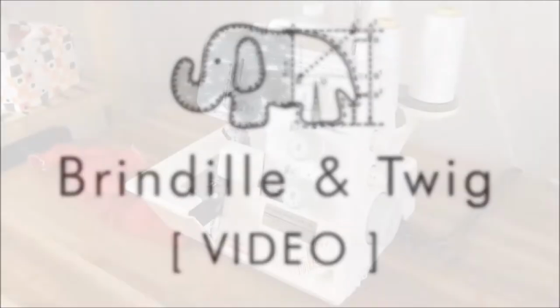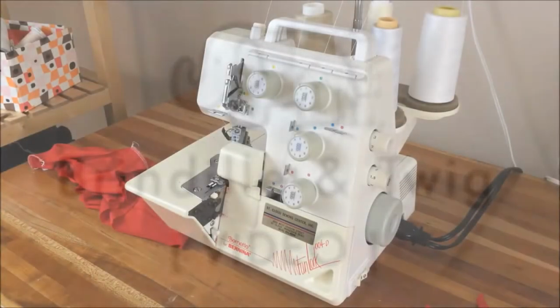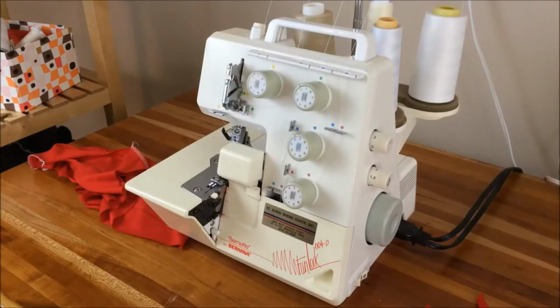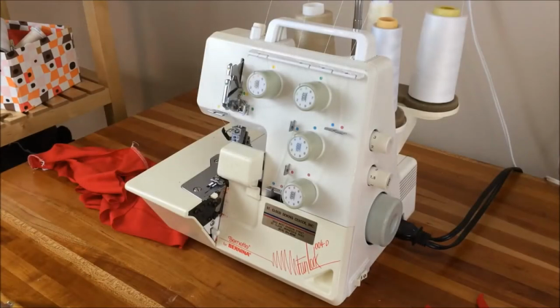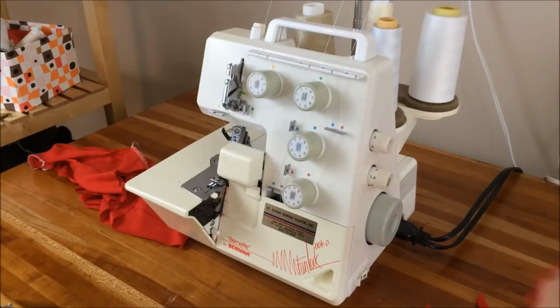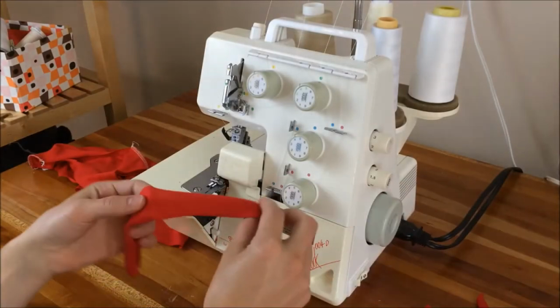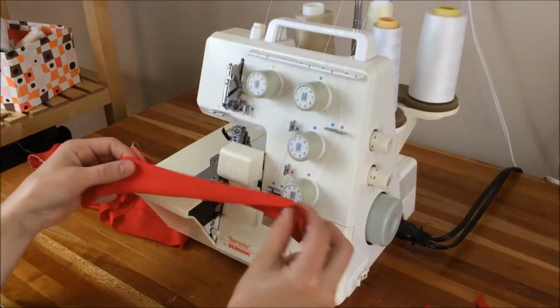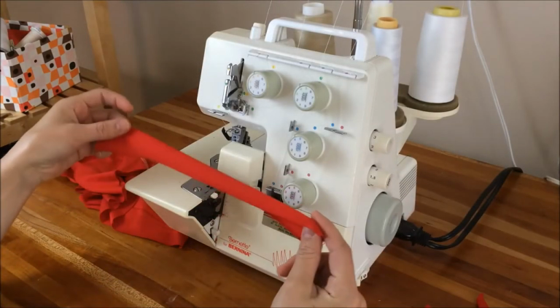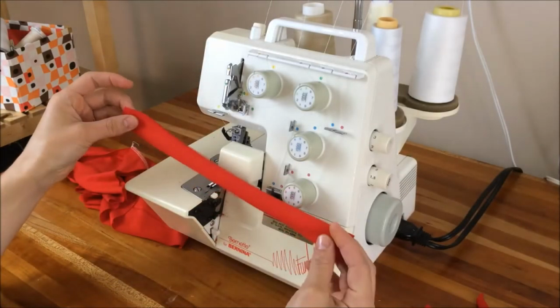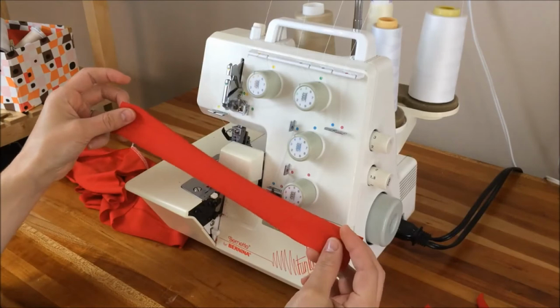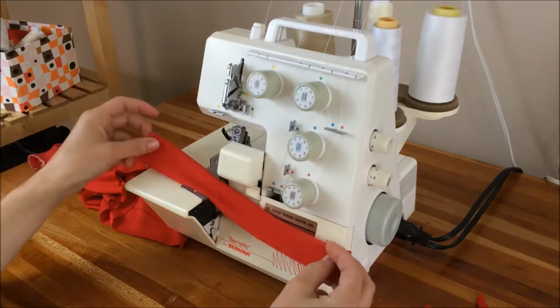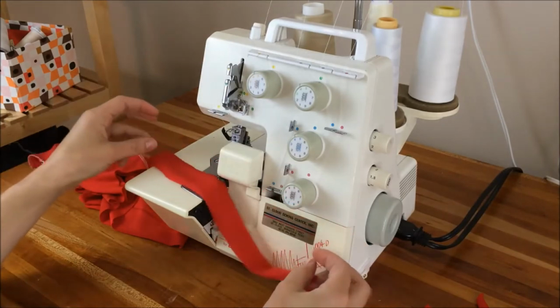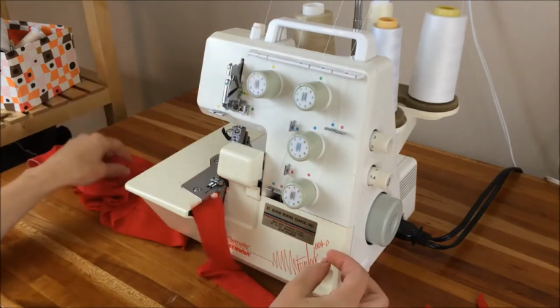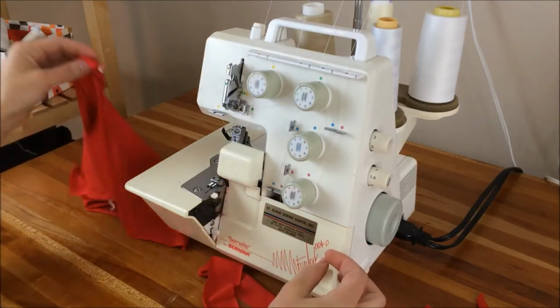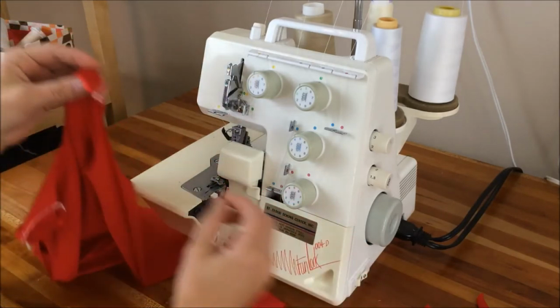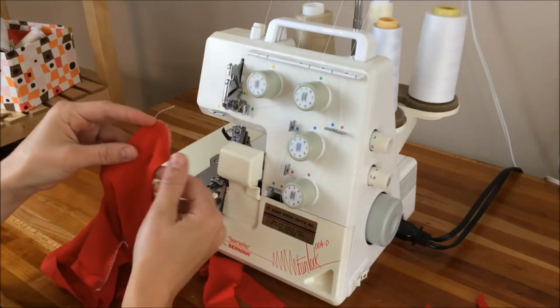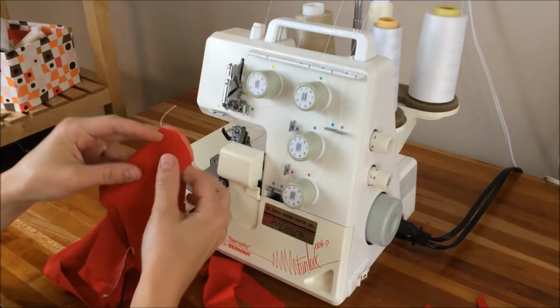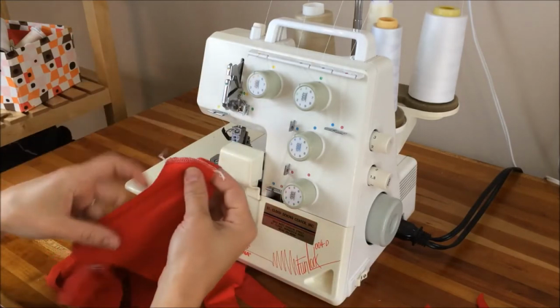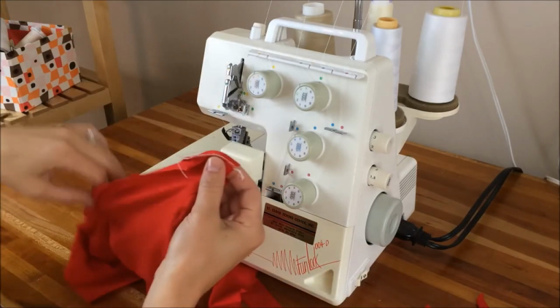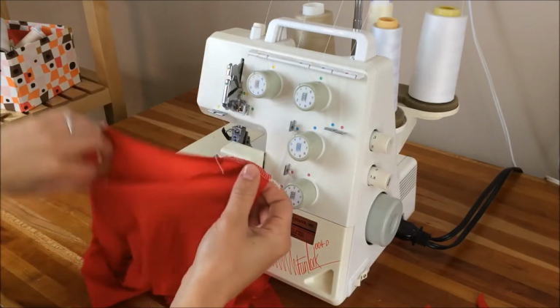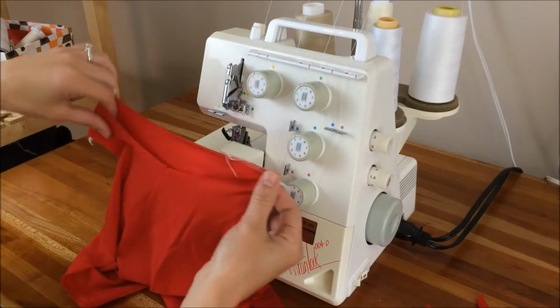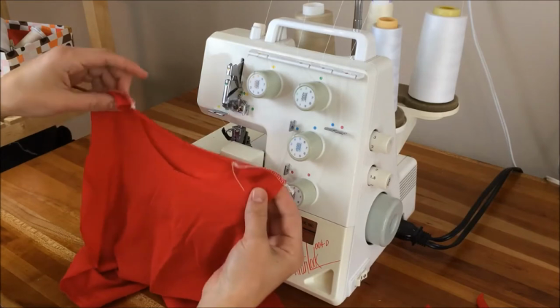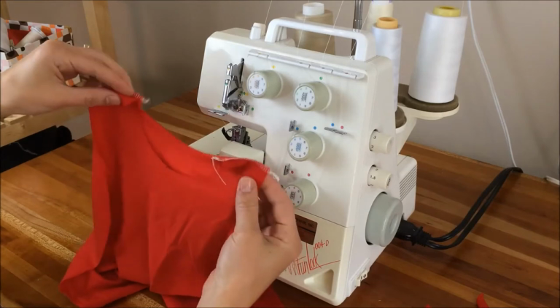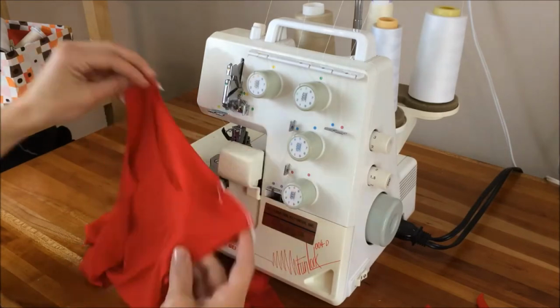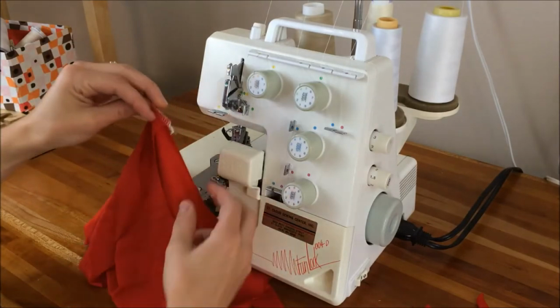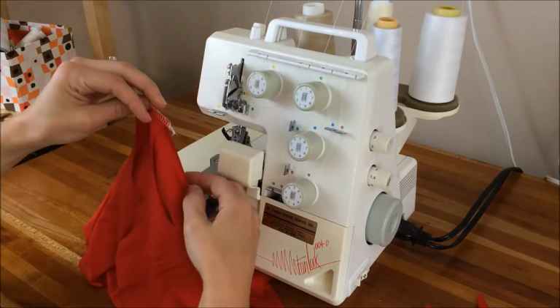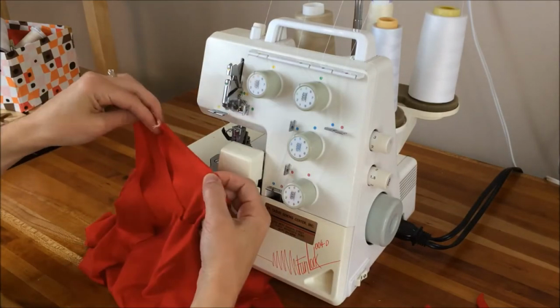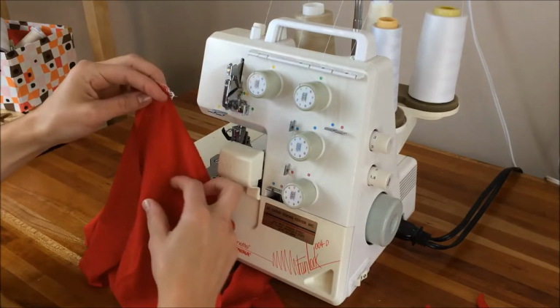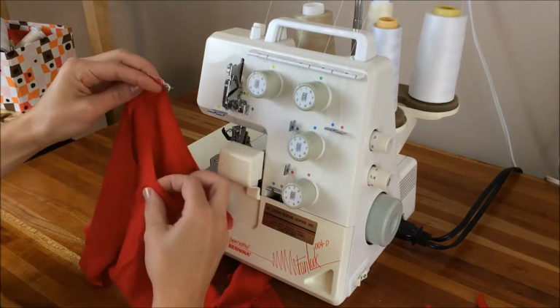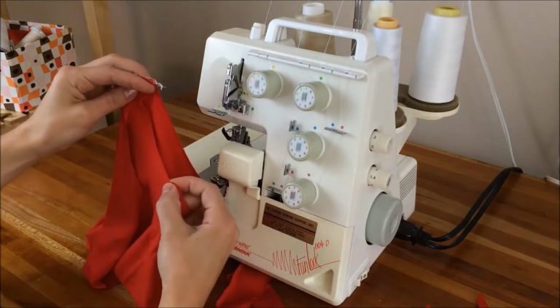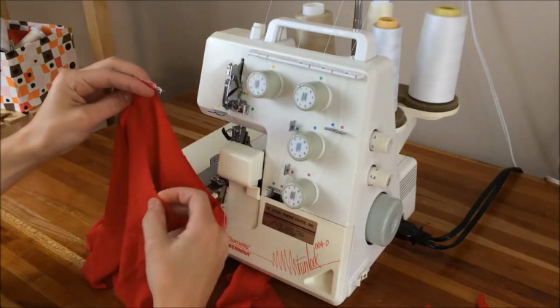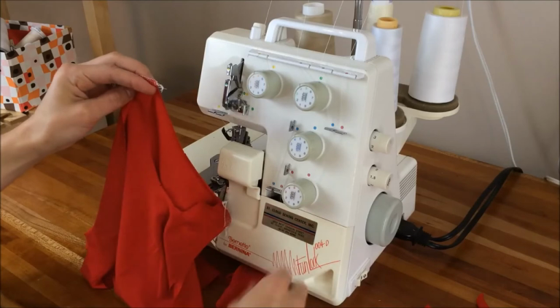Here I'm going to show you how to serge a neckband onto the basic t-shirt. I already sewed my shoulders together here, and I have my back and front notches clipped.